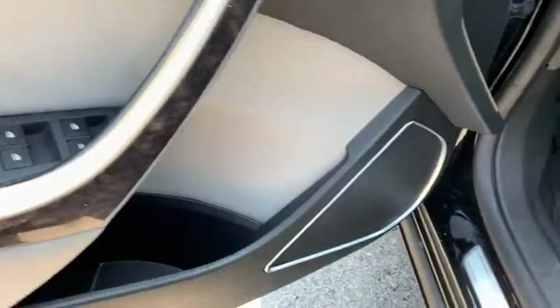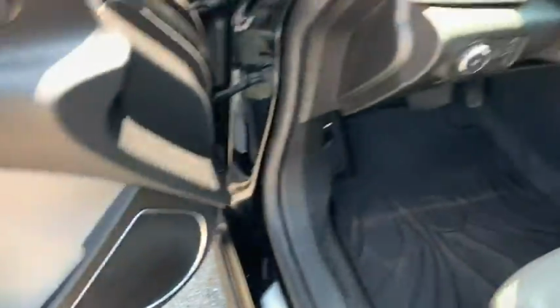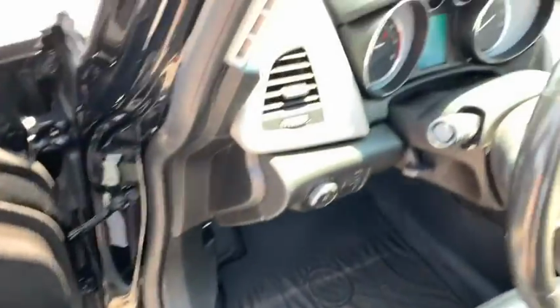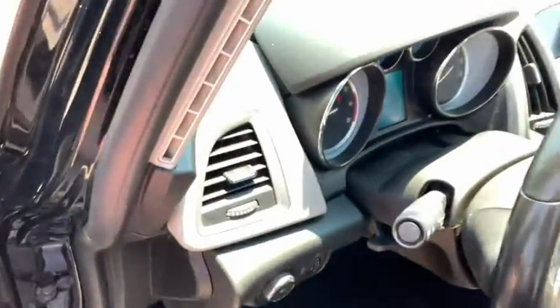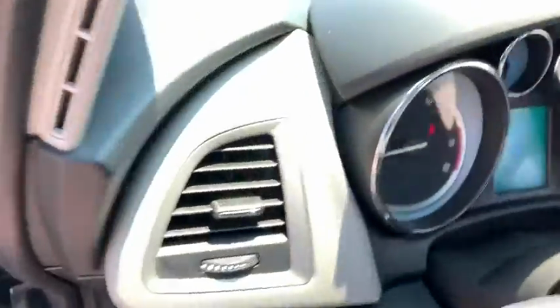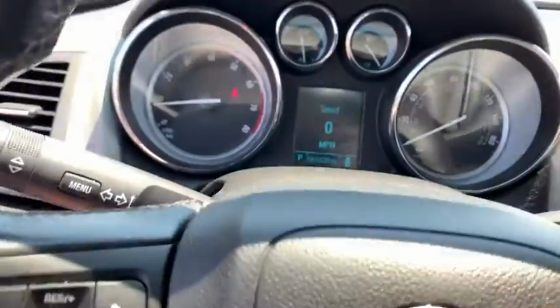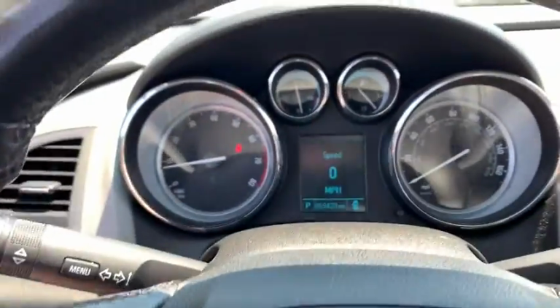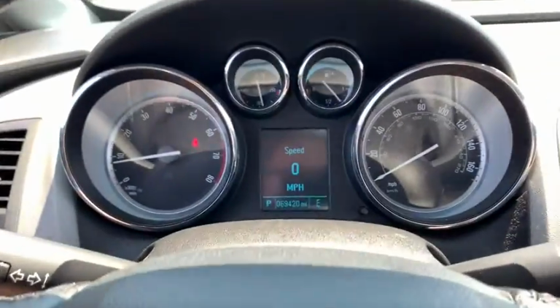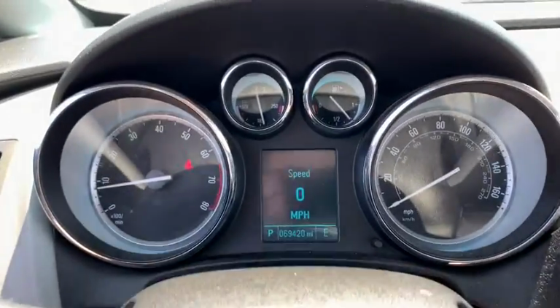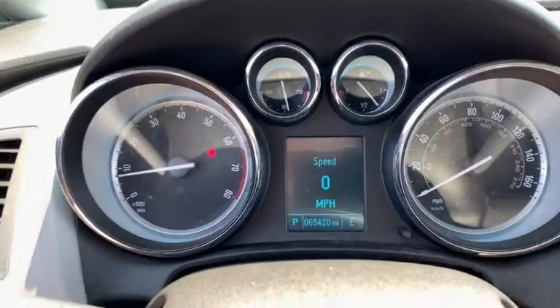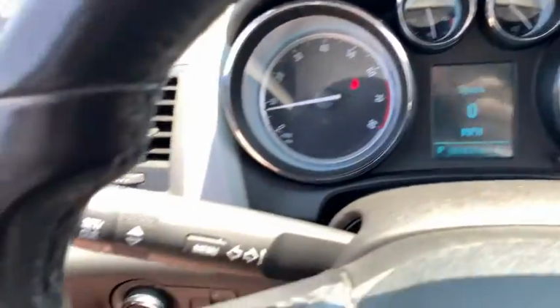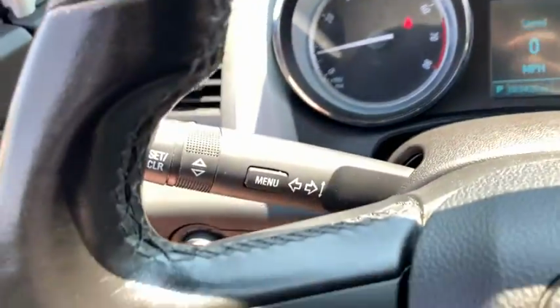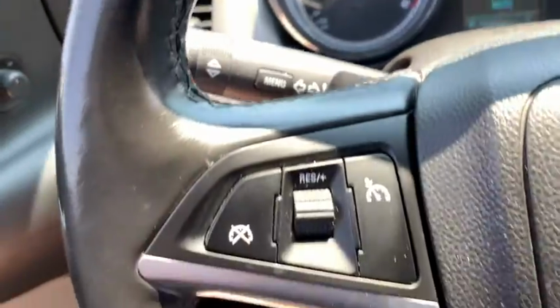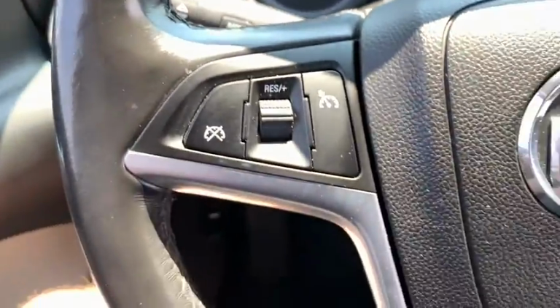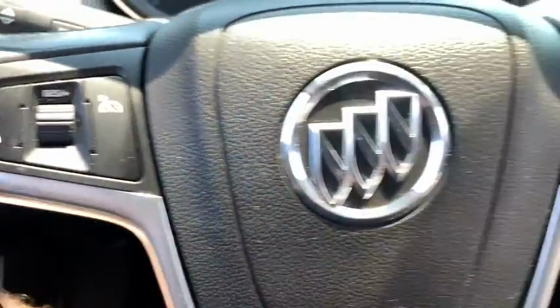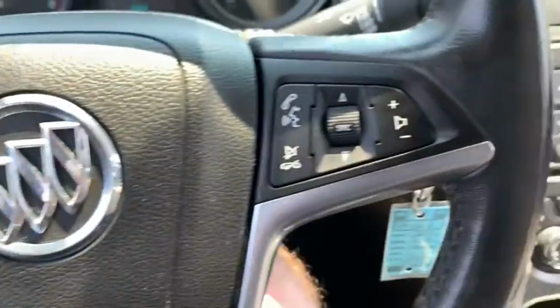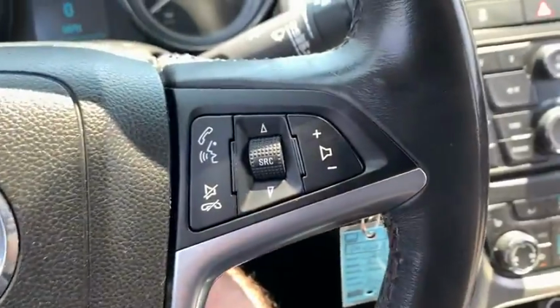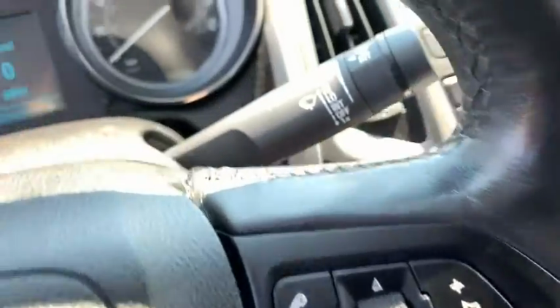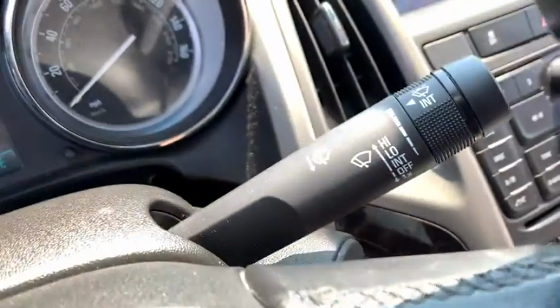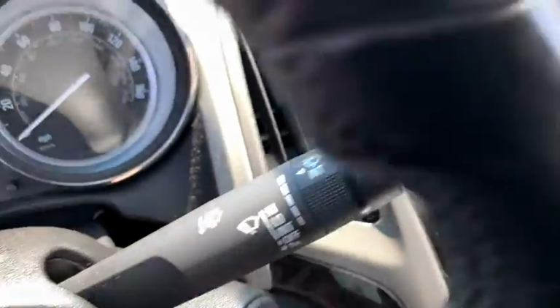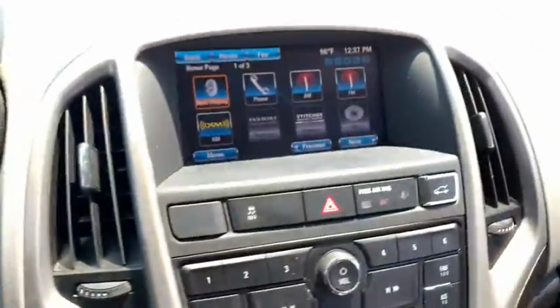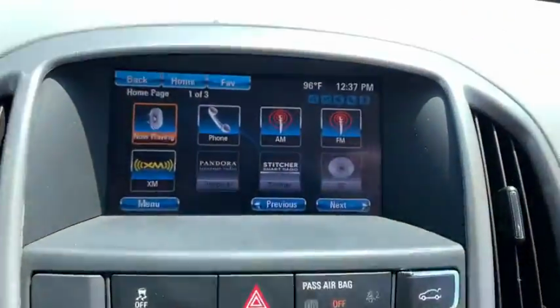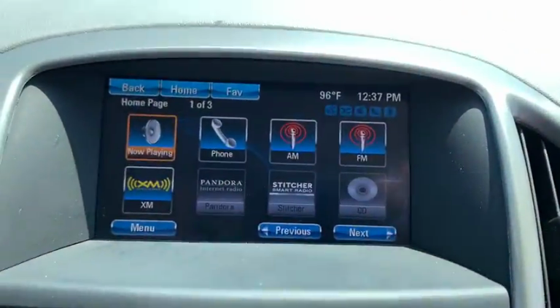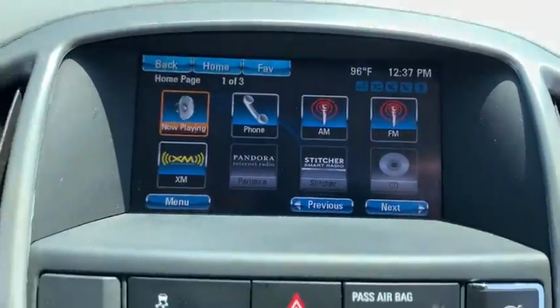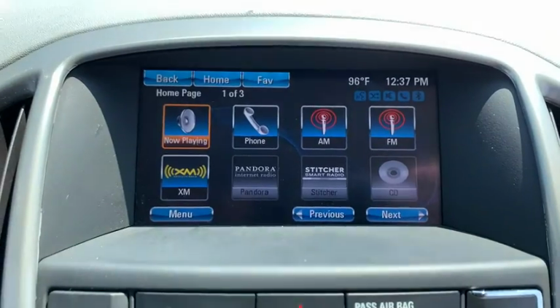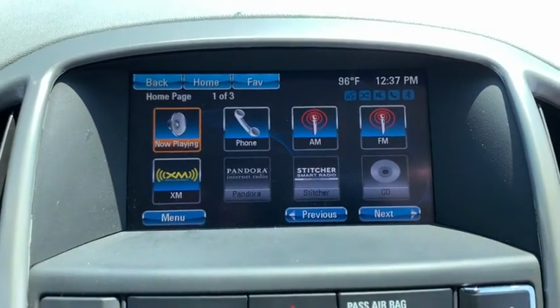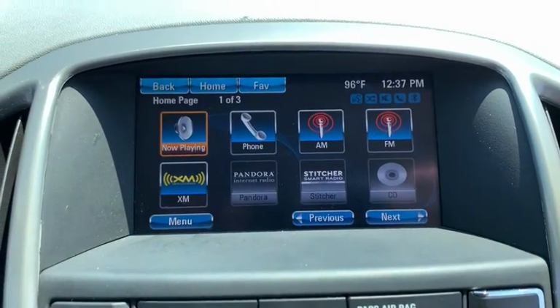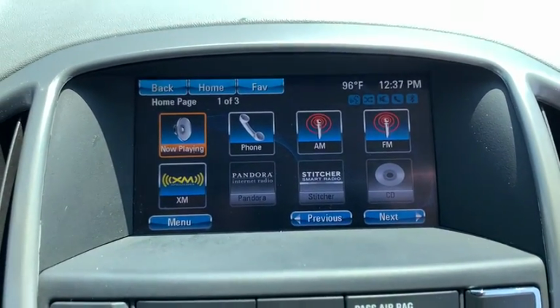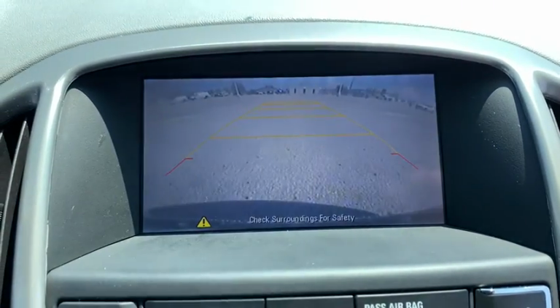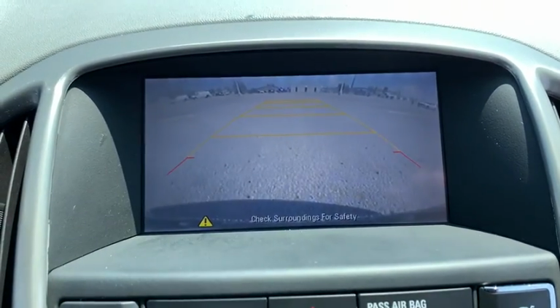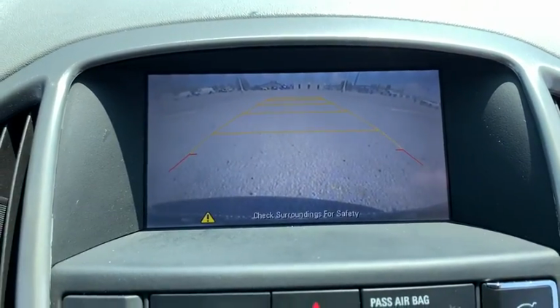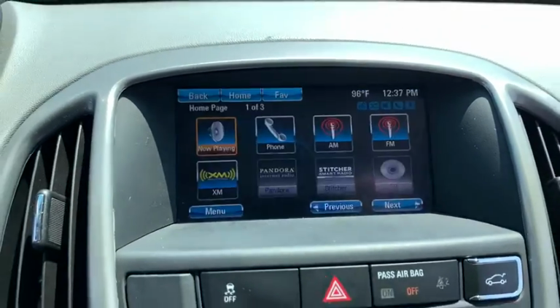Here are some of this vehicle's great options: traction control, dual airbags, power steering, four-wheel disc brakes, universal garage door opener, heated front seat, rear window defroster, power windows, CD player, fog lights.